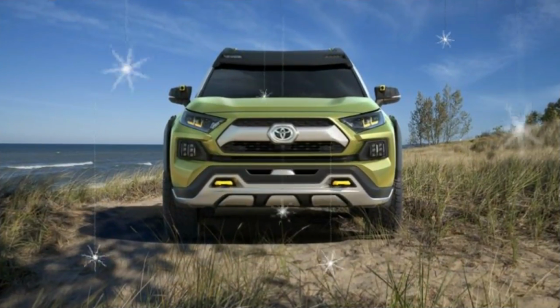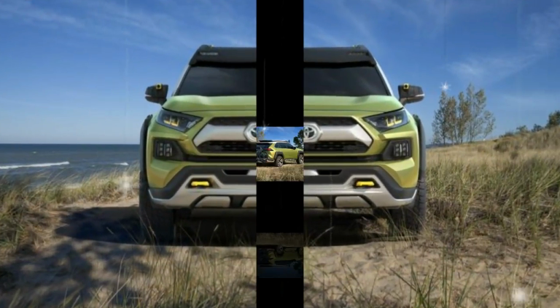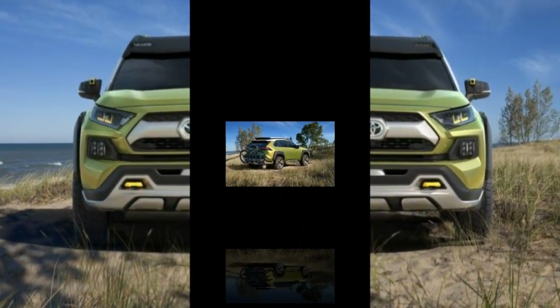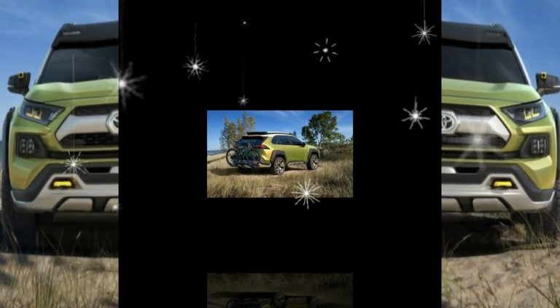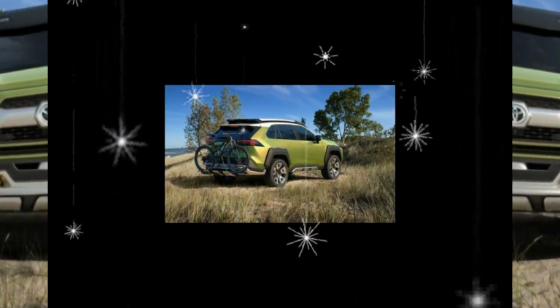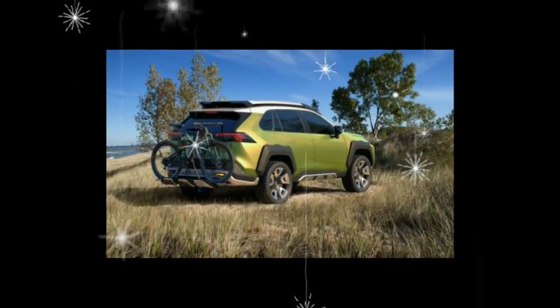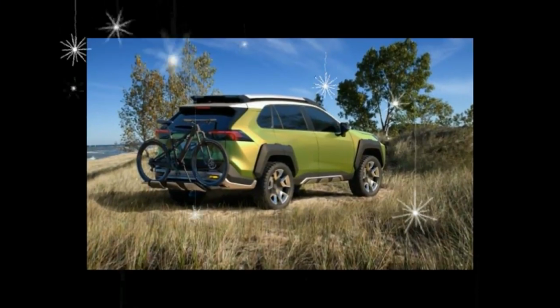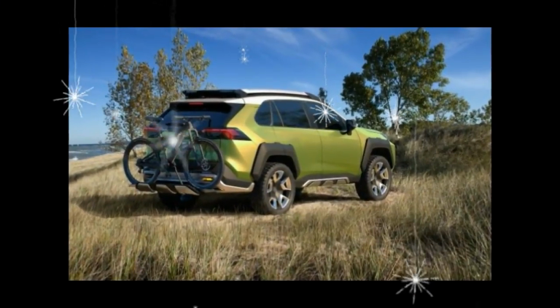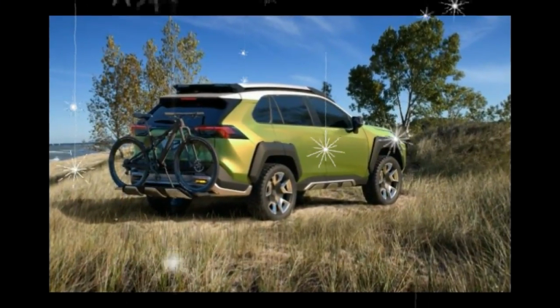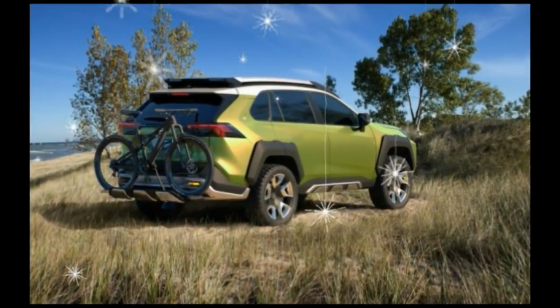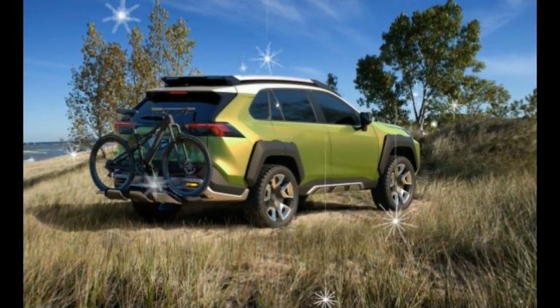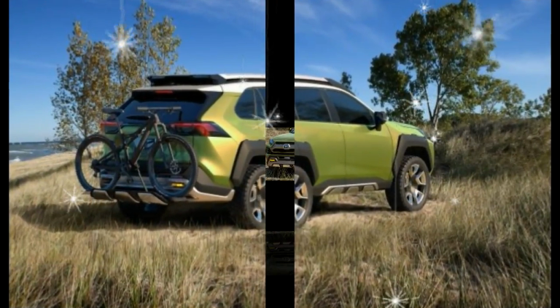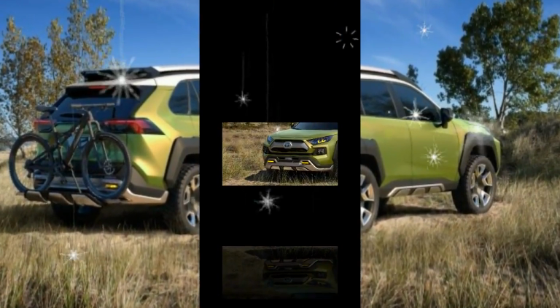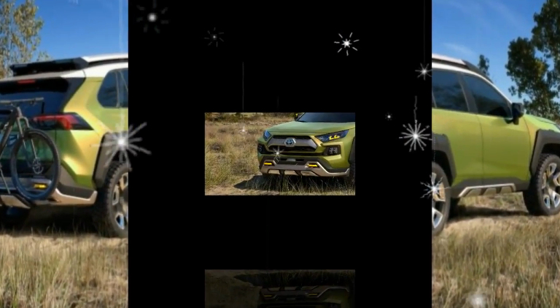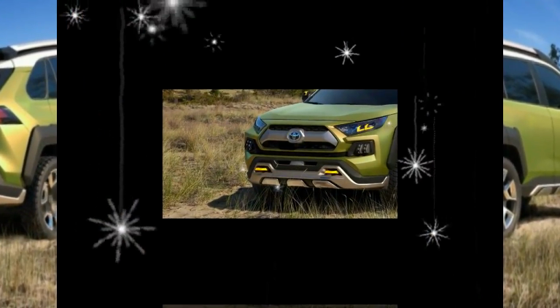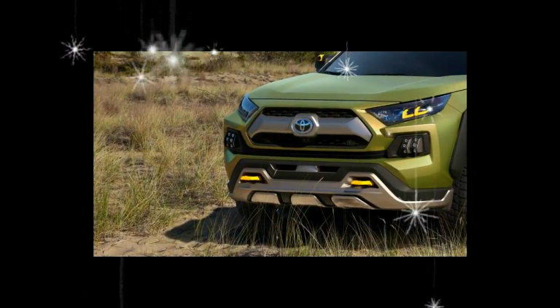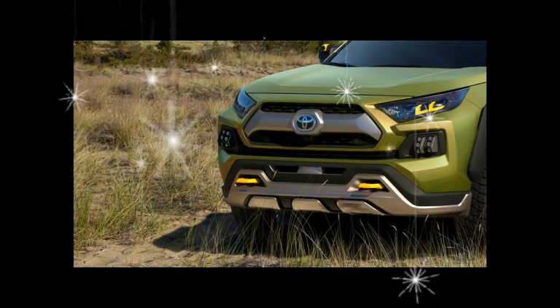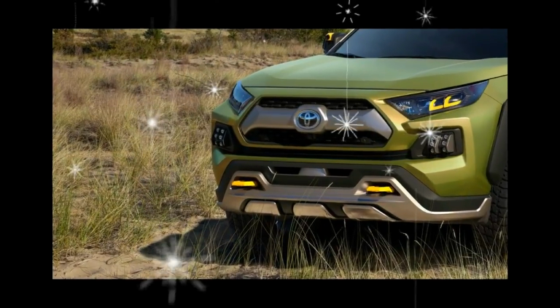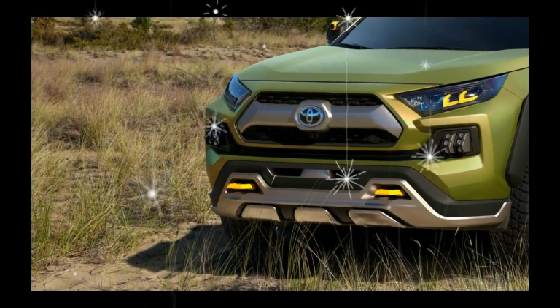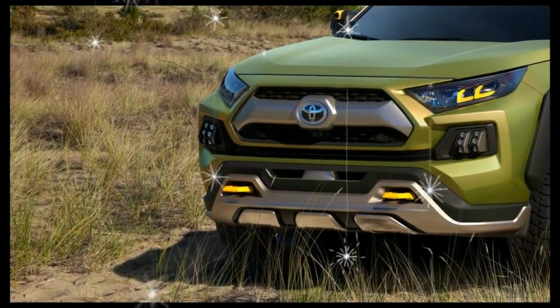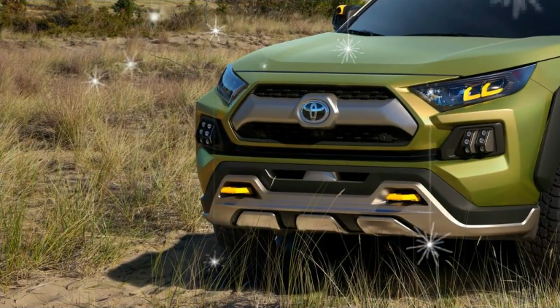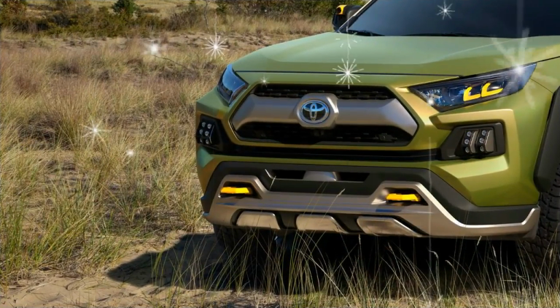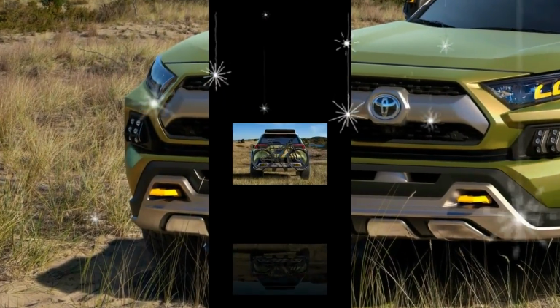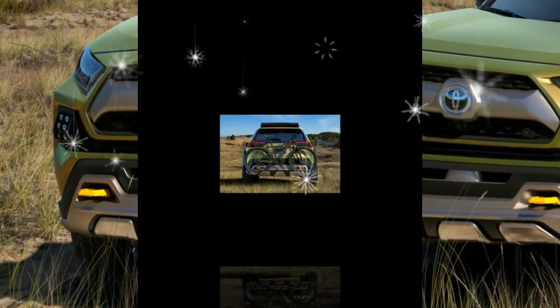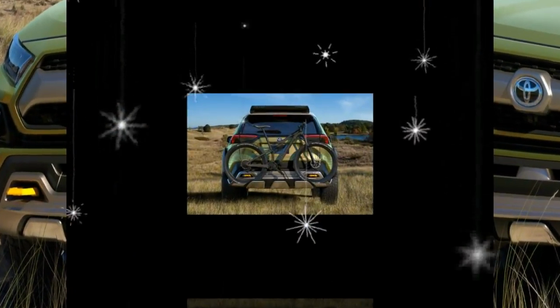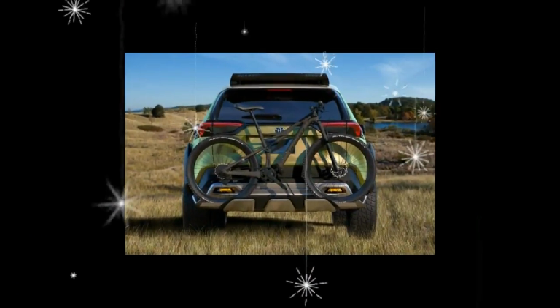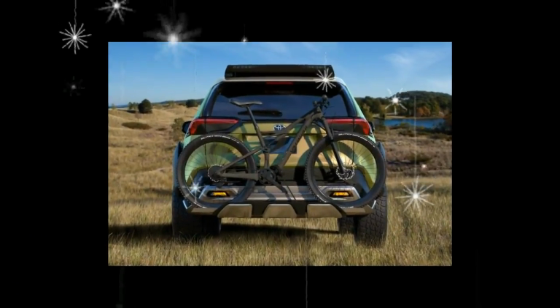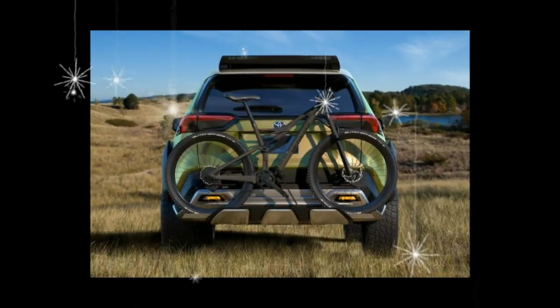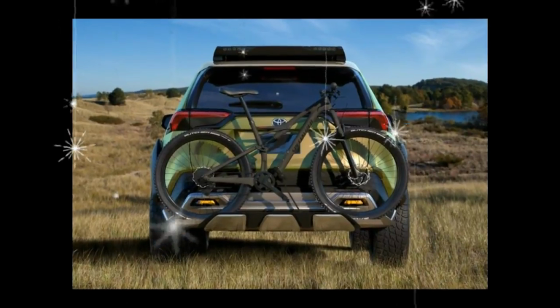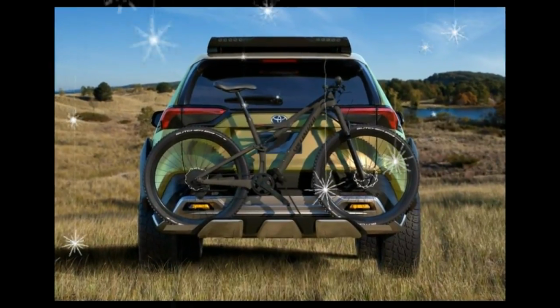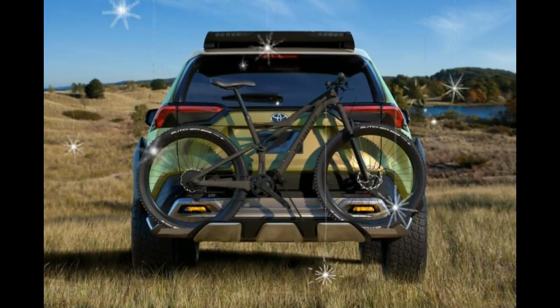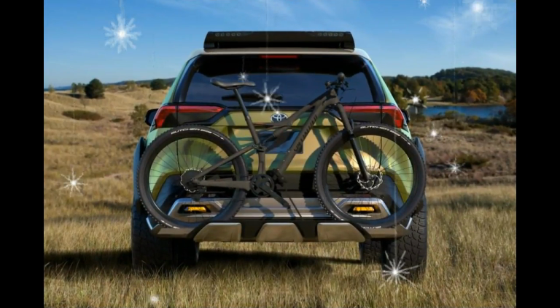Skid plates wrap up from the bottom on the sides, front, and rear, giving at least the illusion of protection, and twin tow hooks allude to off-road intent. 20-inch wheels with off-road tires fill oversize wheel openings outlined with chunky fender flares.